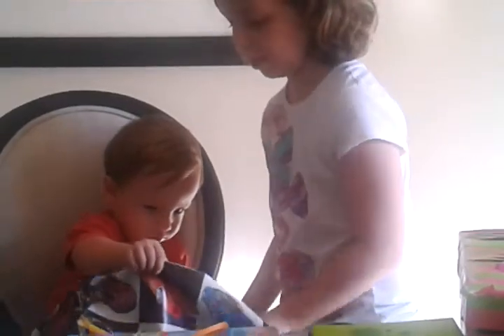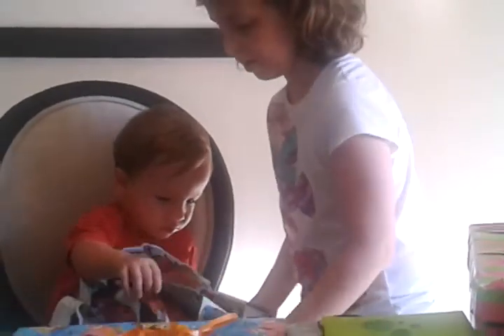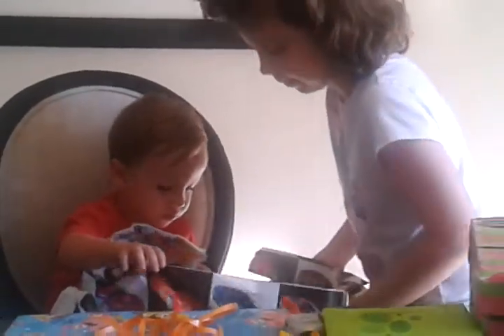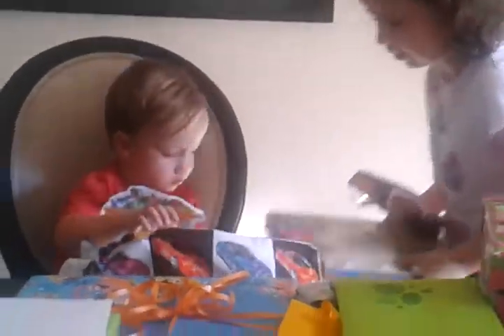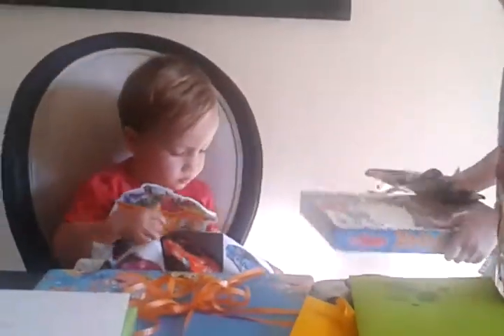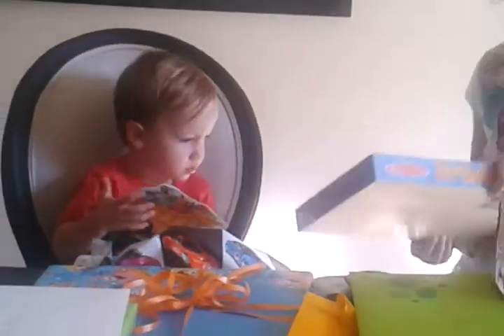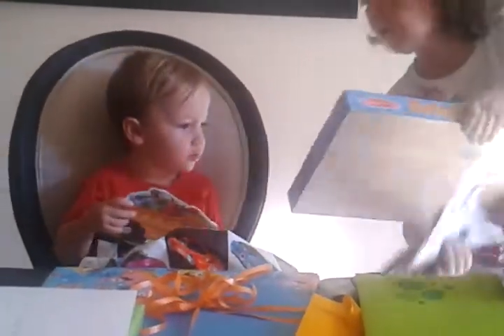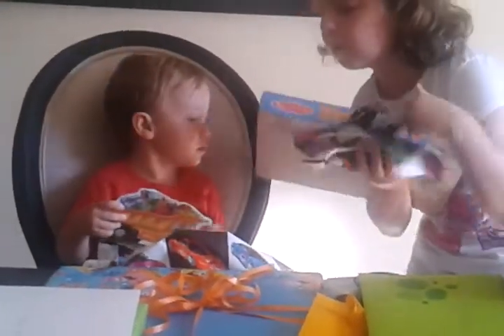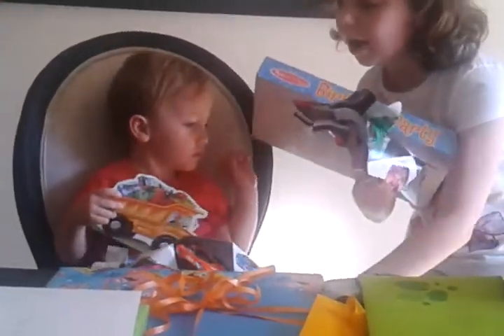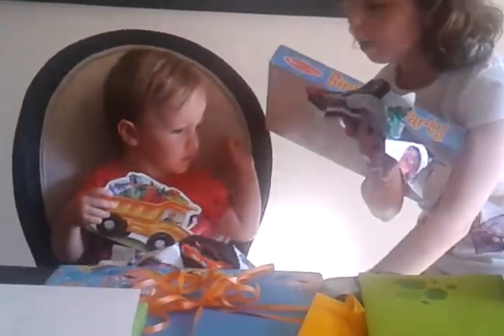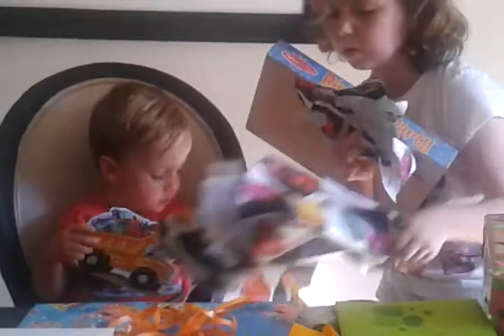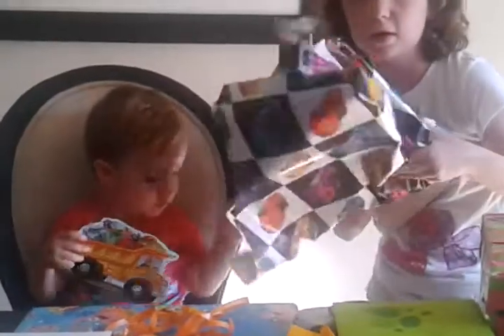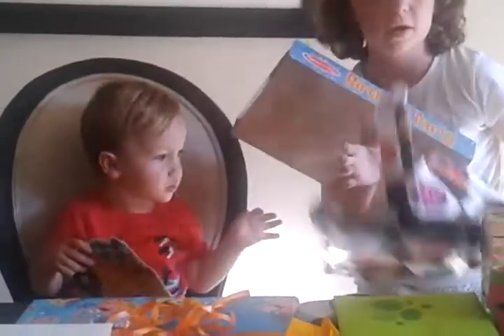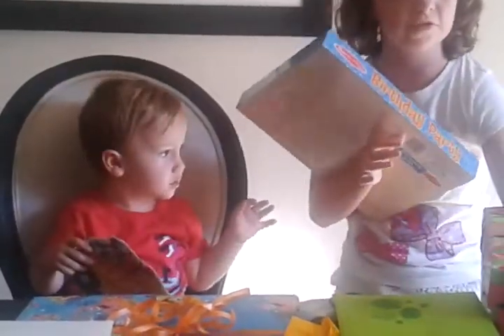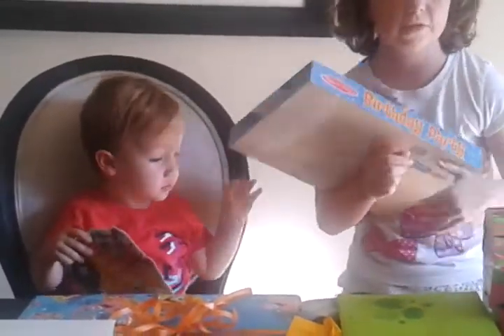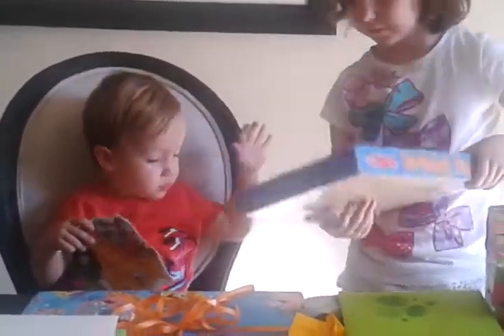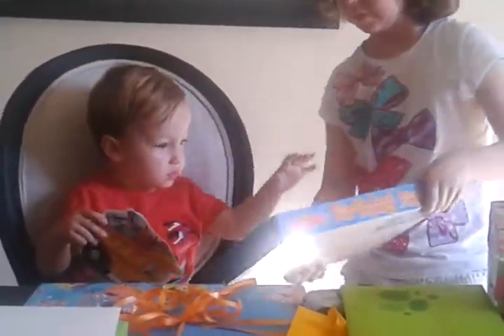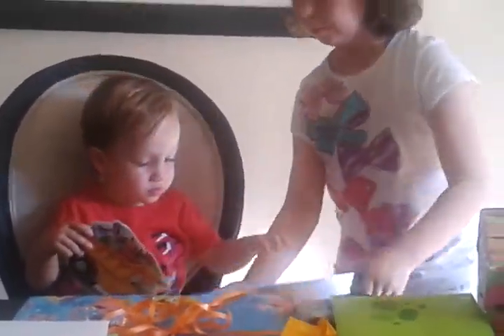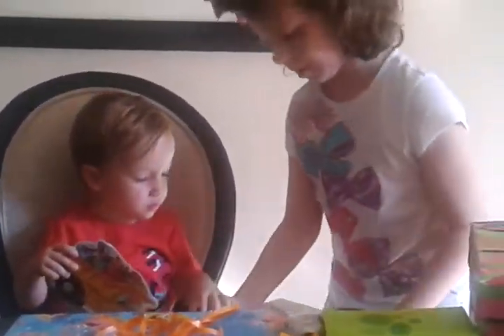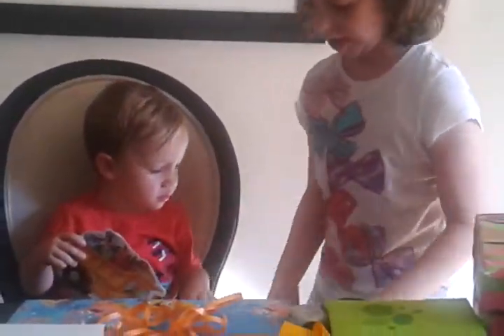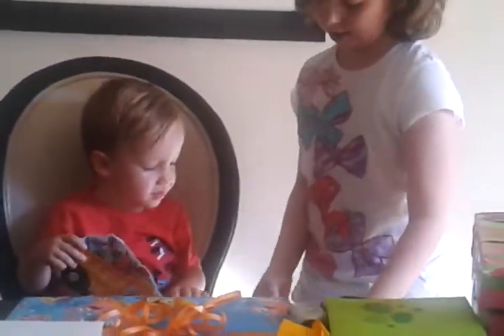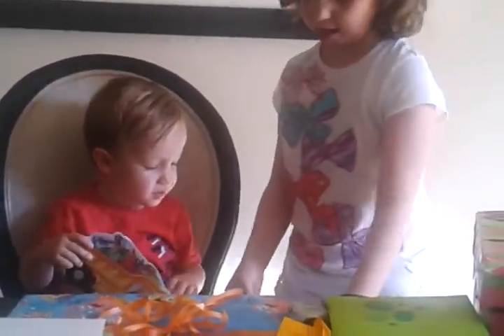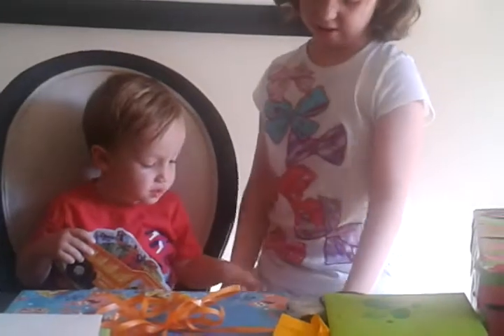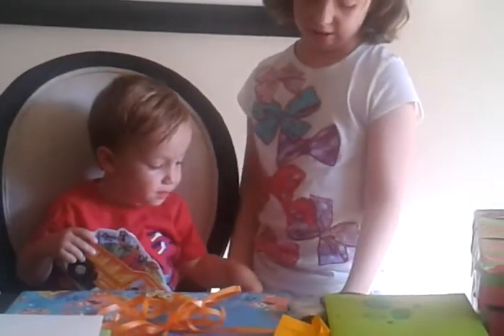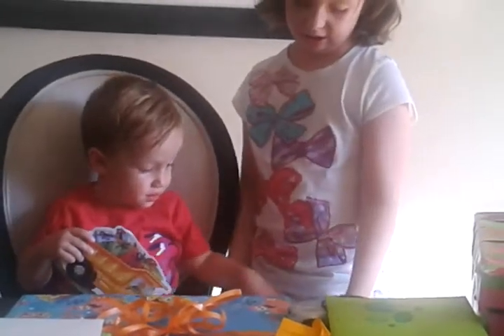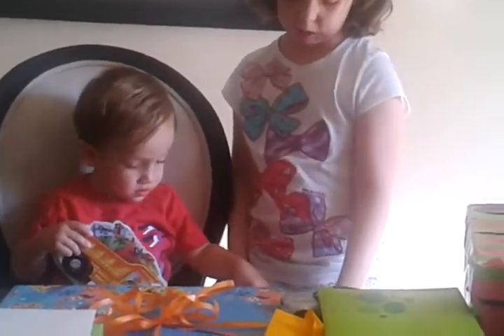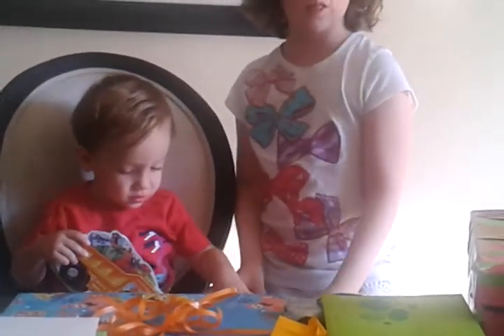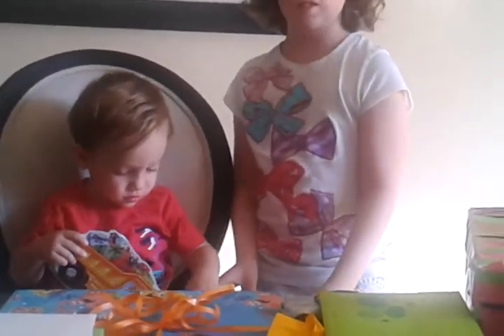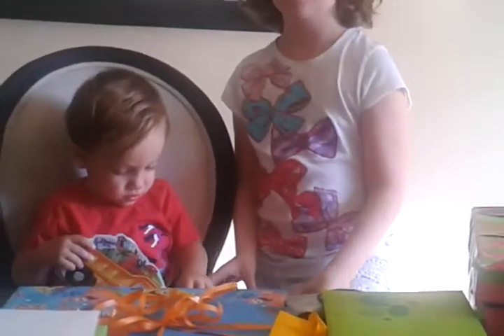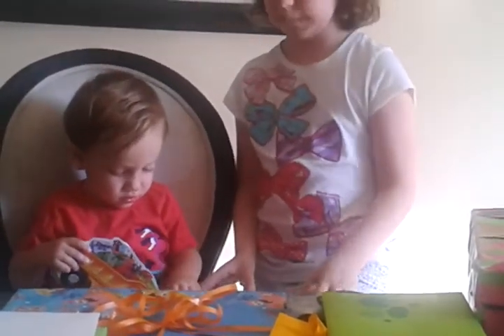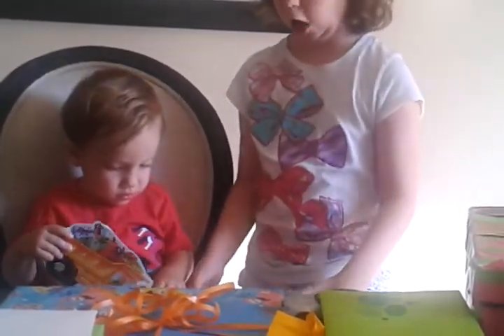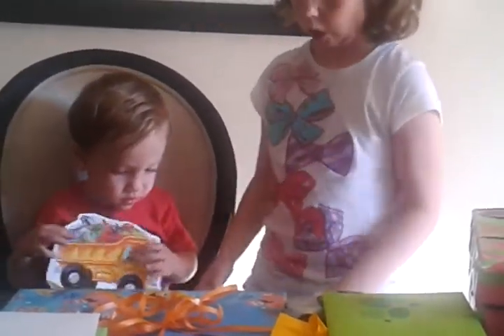Look Blake! Wow! What is it, Blake? We need to open it. It's a birthday cake puzzle!